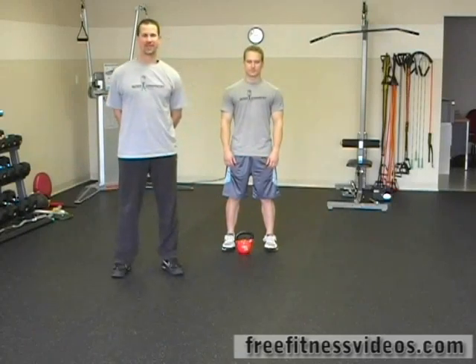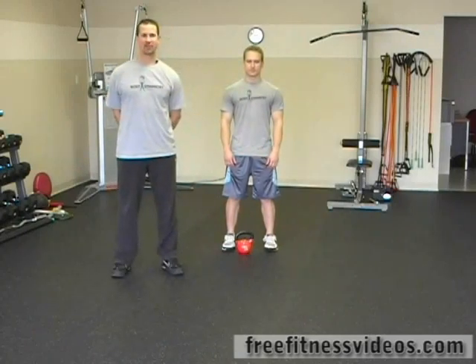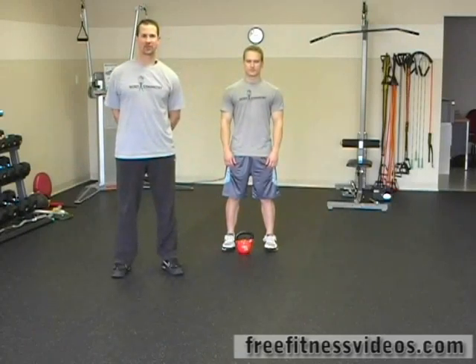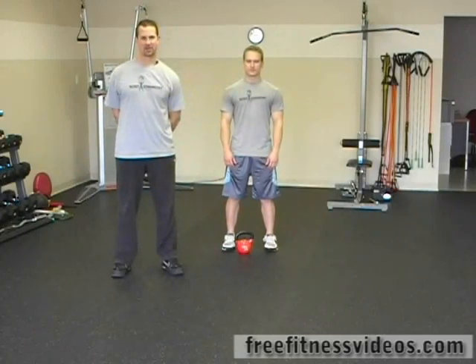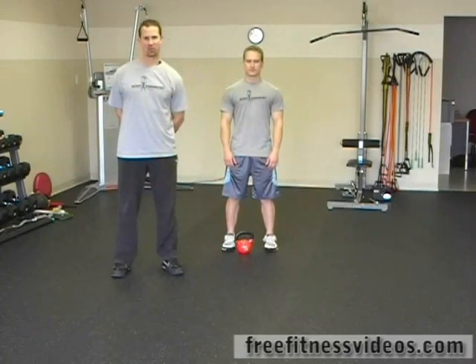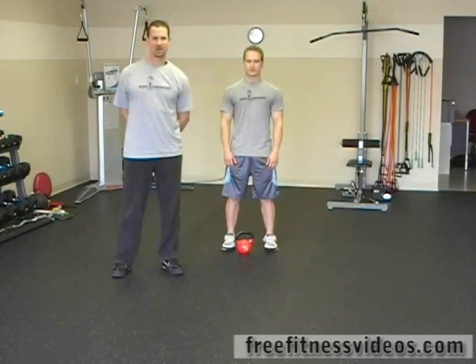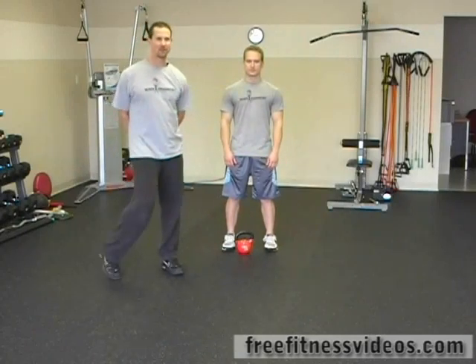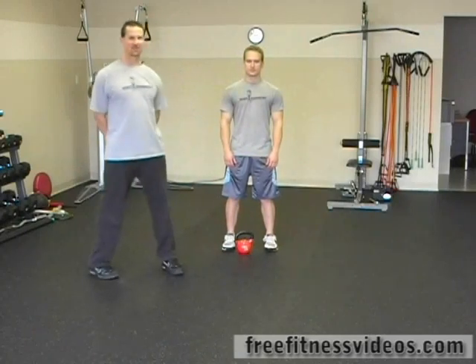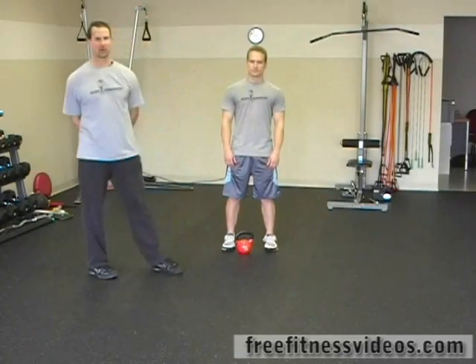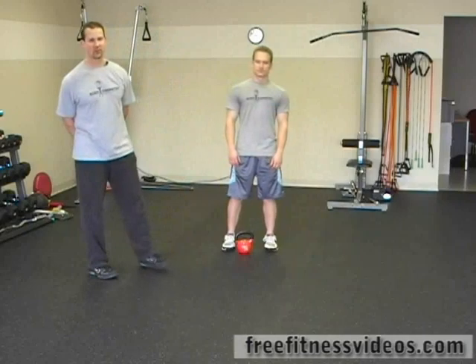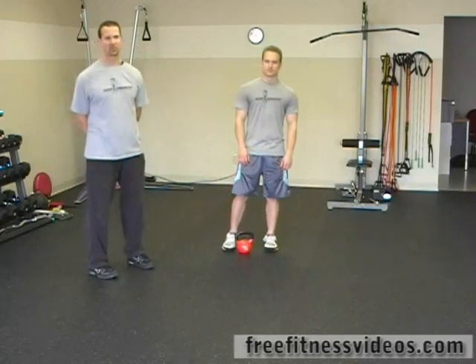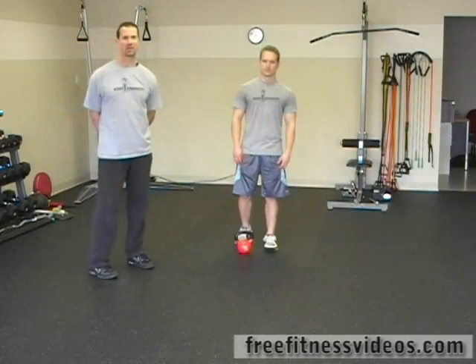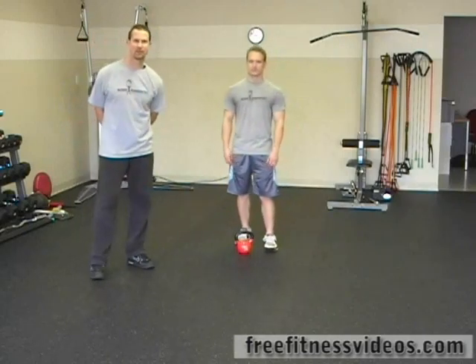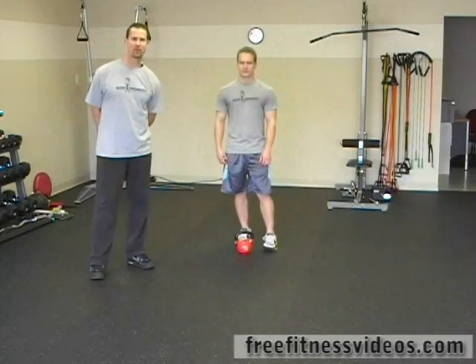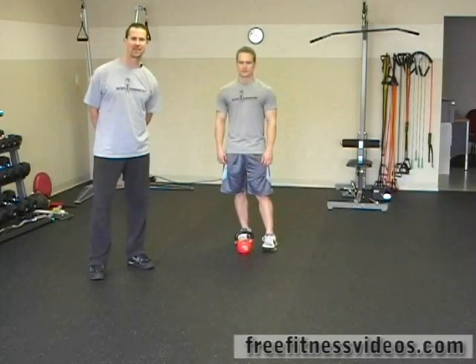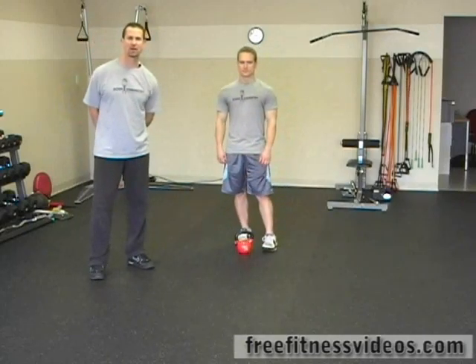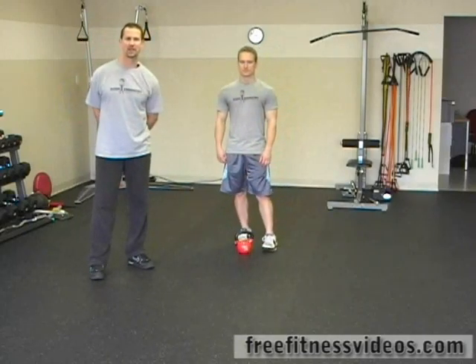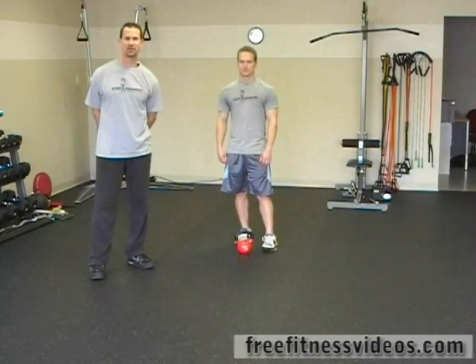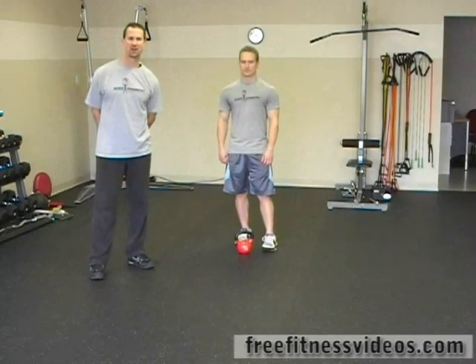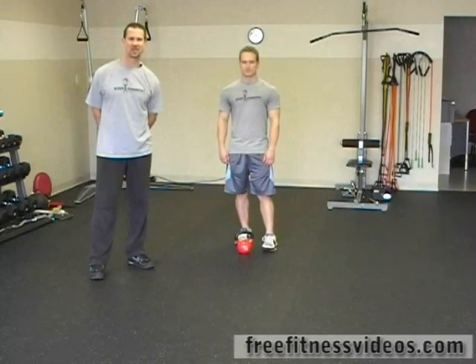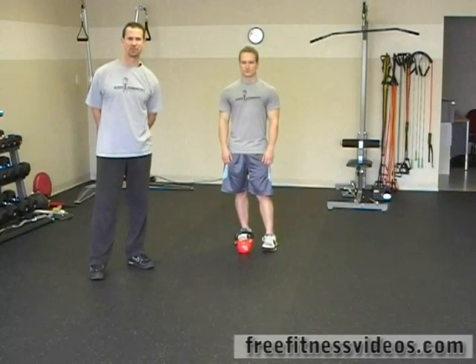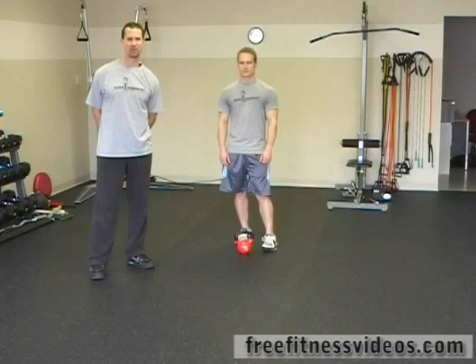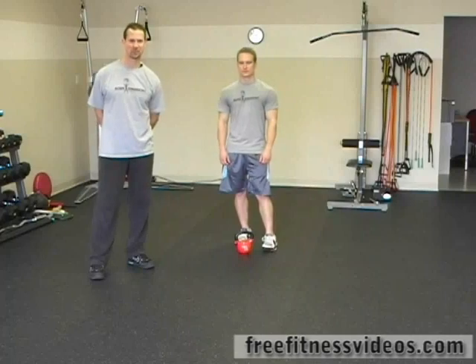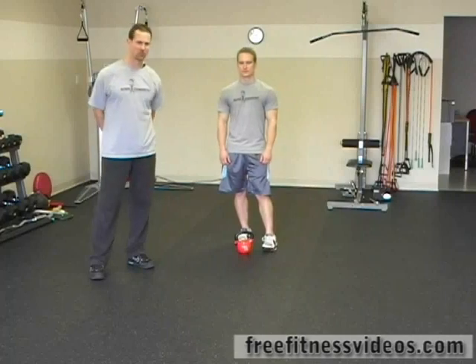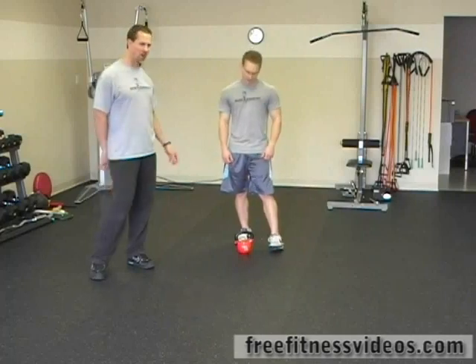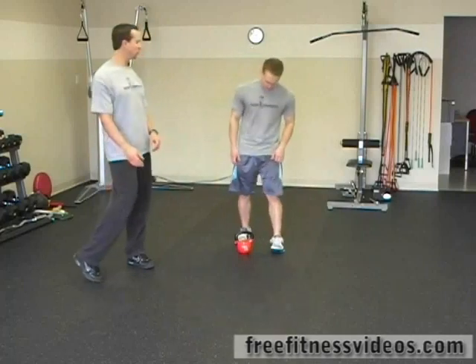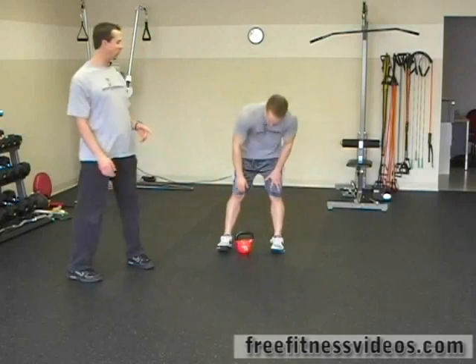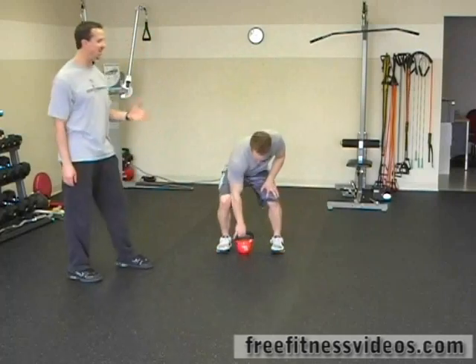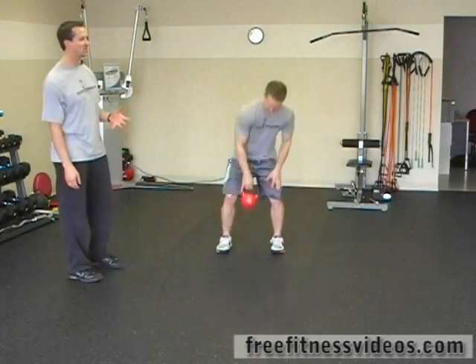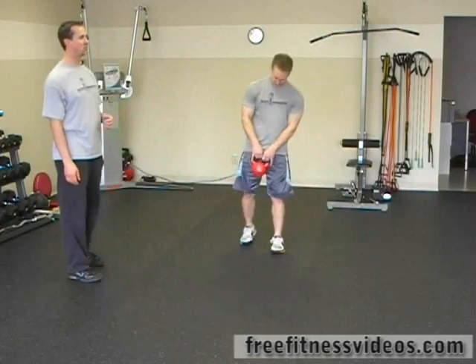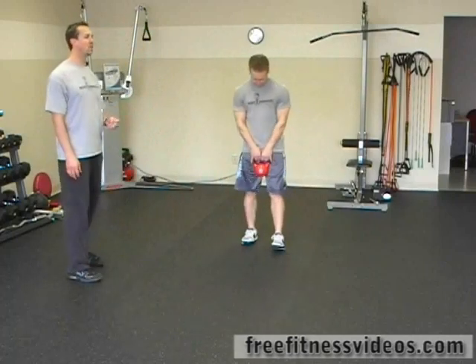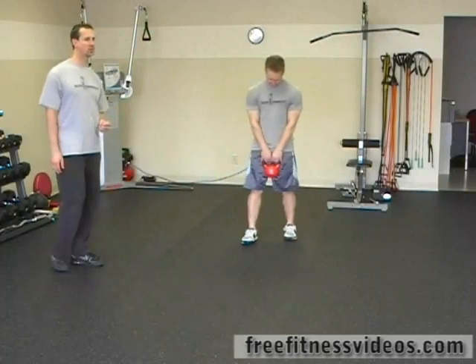Beginner kettlebell circuit number one. The first exercise we're going to do is a two-arm swing, followed by the kettlebell clean, and then the third and final exercise is the bottom-up lunge. We're going to start off with the two-arm swing. Each exercise we're going to do 12 reps total.